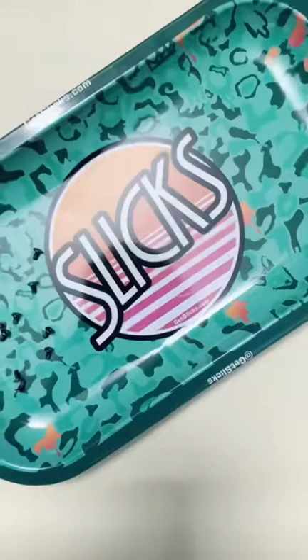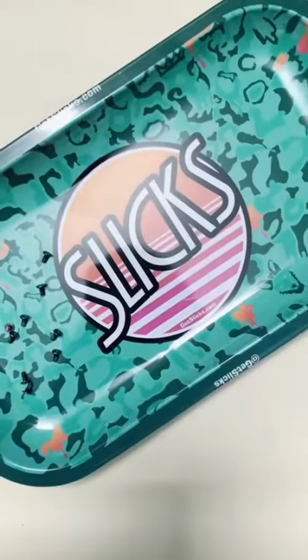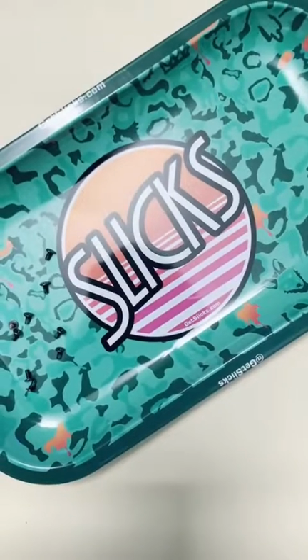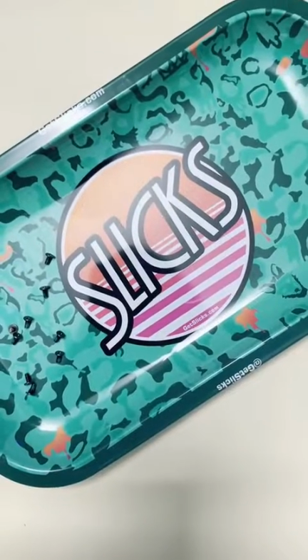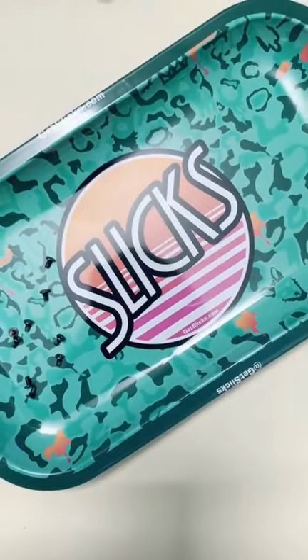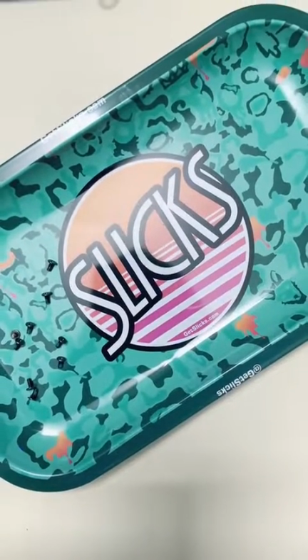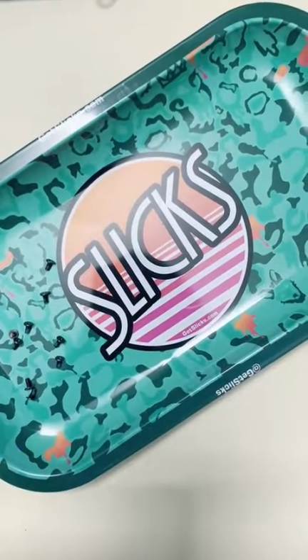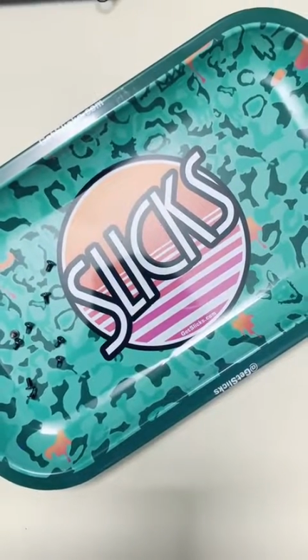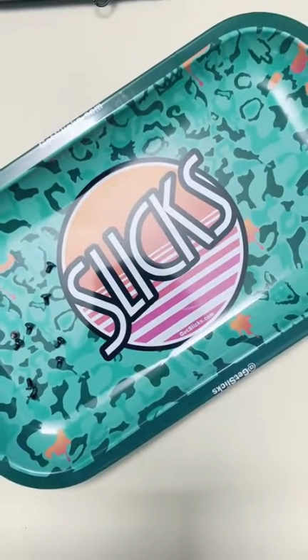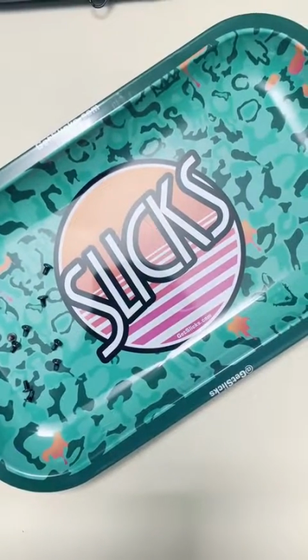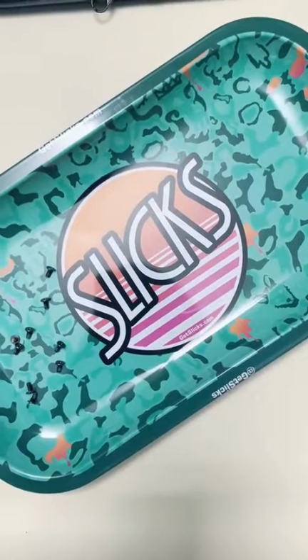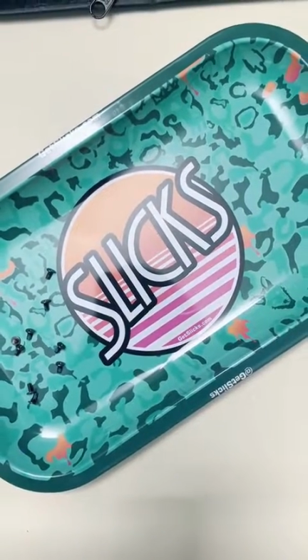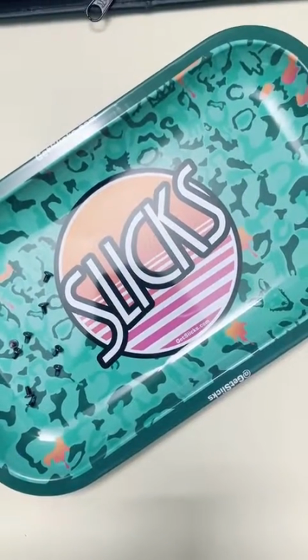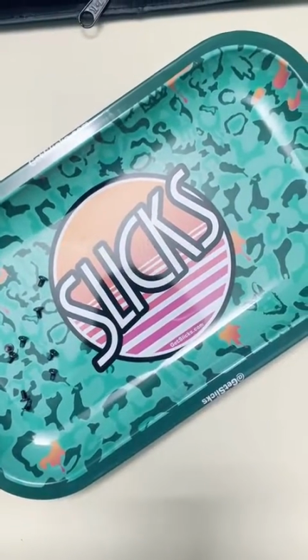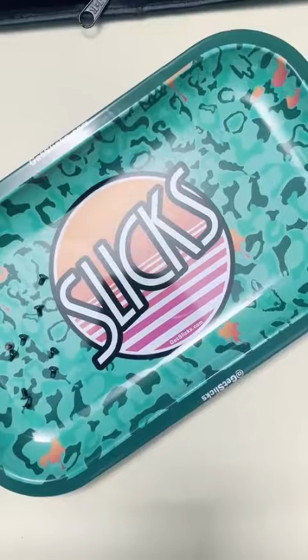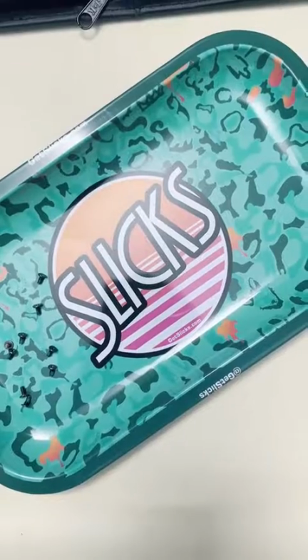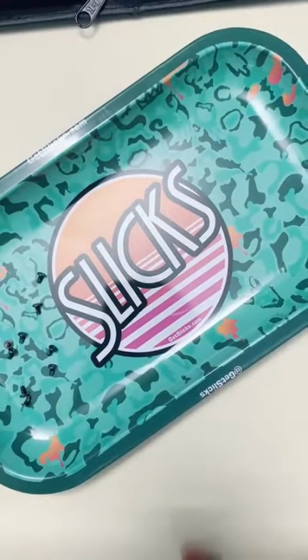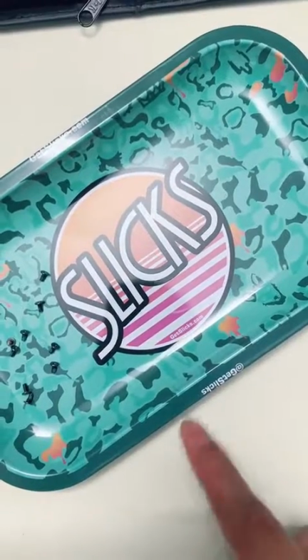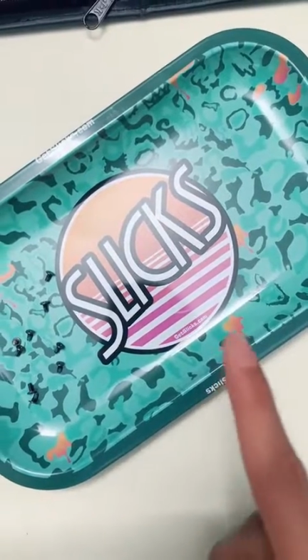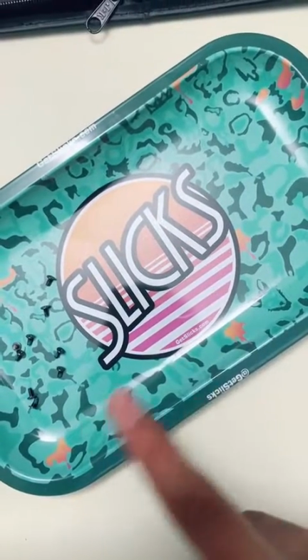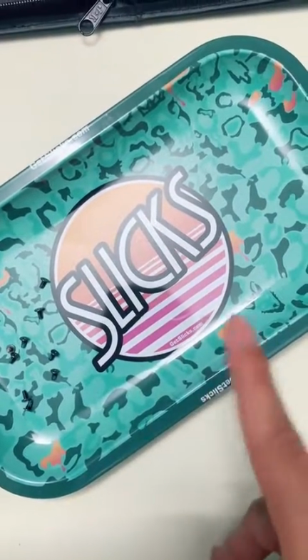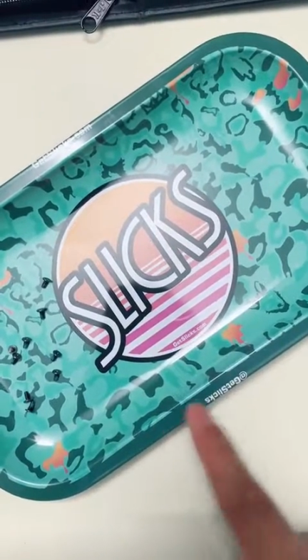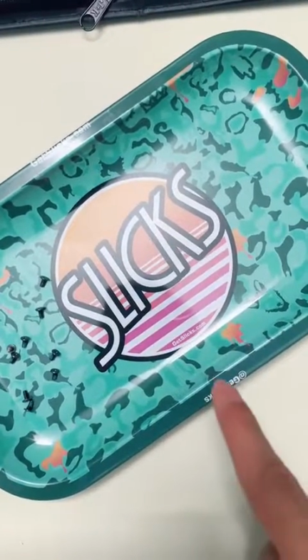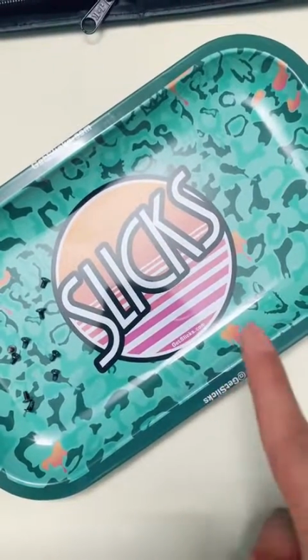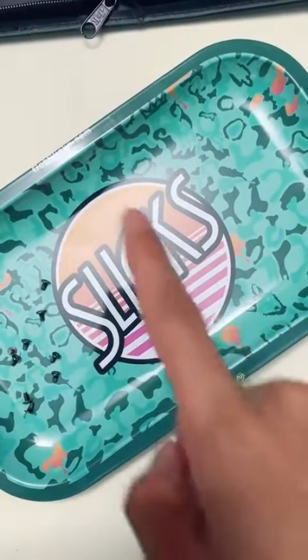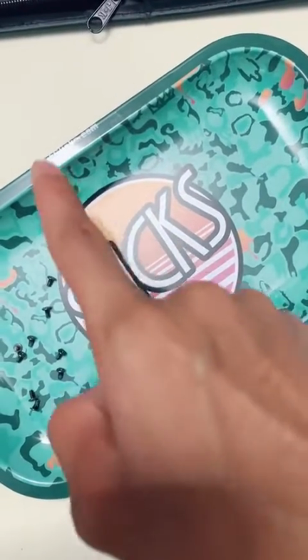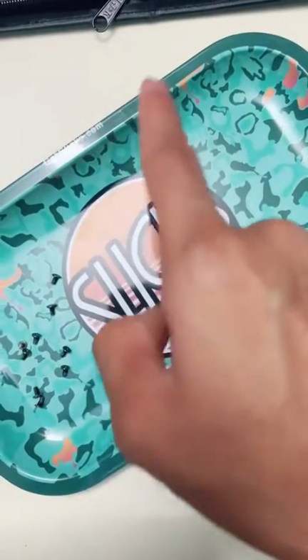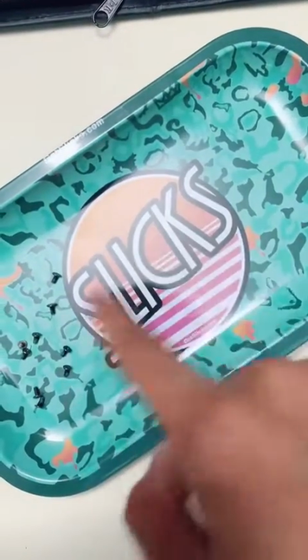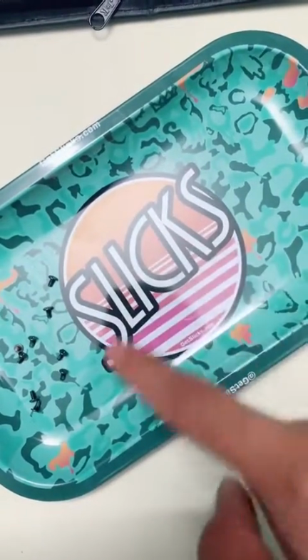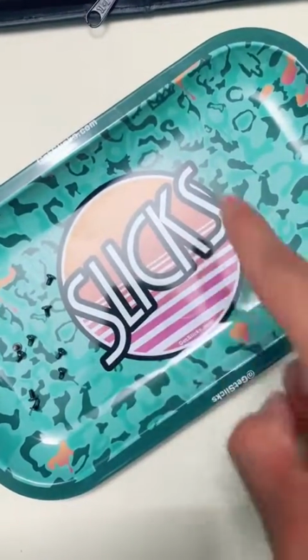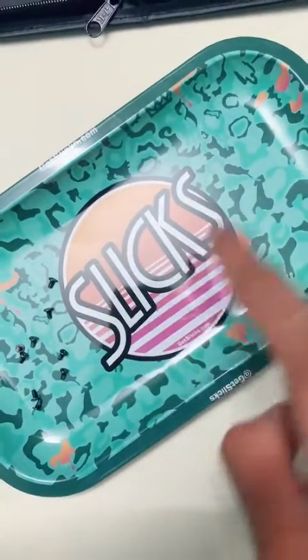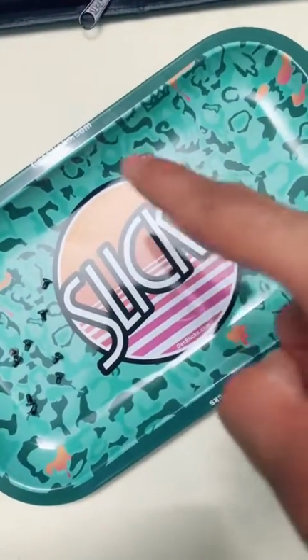A bit of self-promotion here, but if you're in need of a tray to store your screws, check out my website, getslicks.com. It's about 10 bucks.